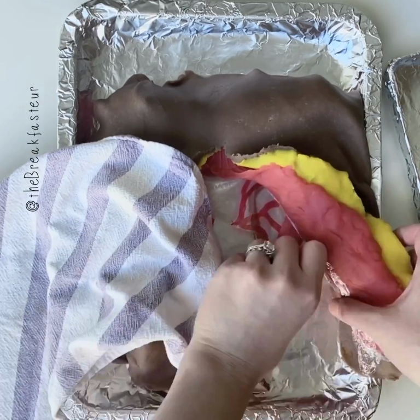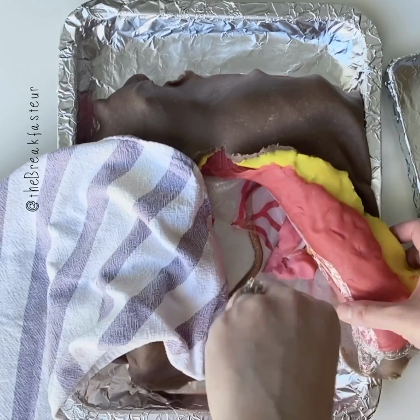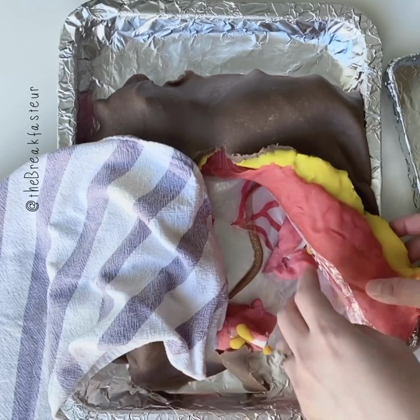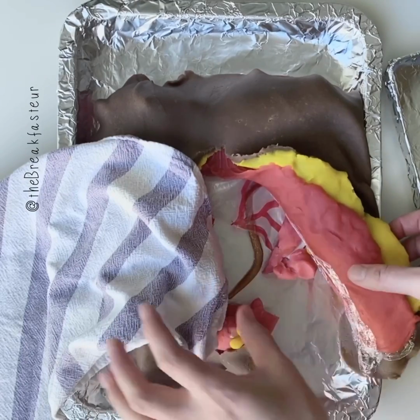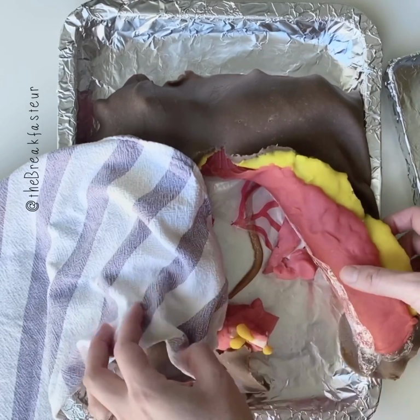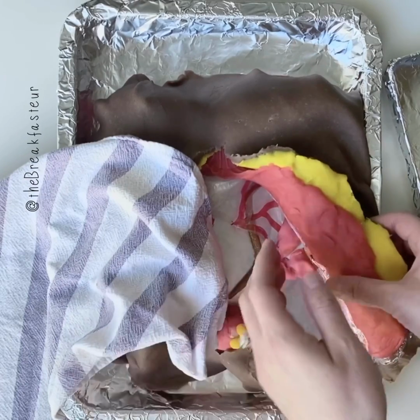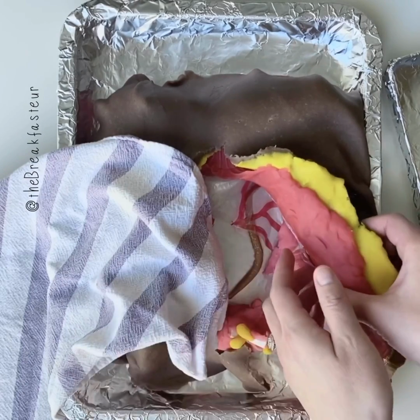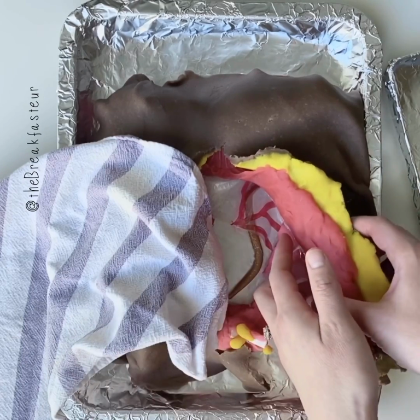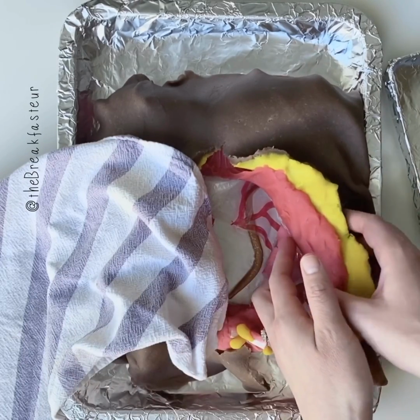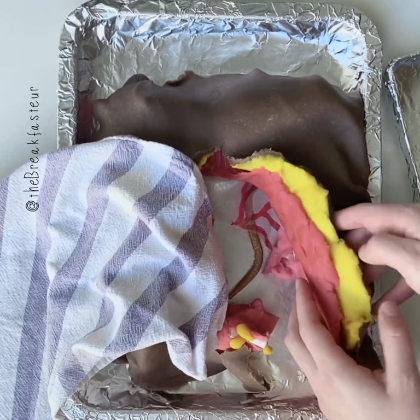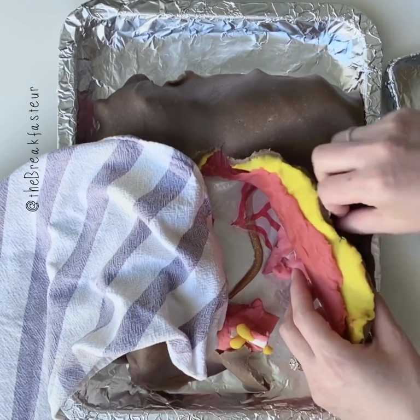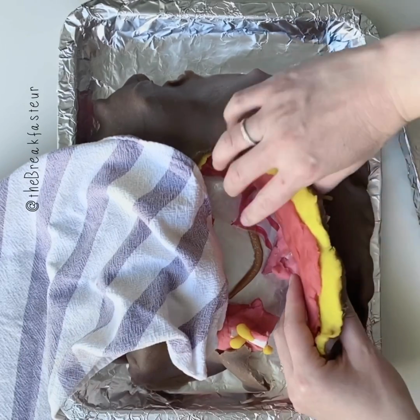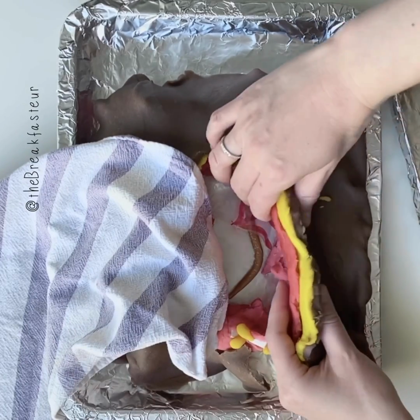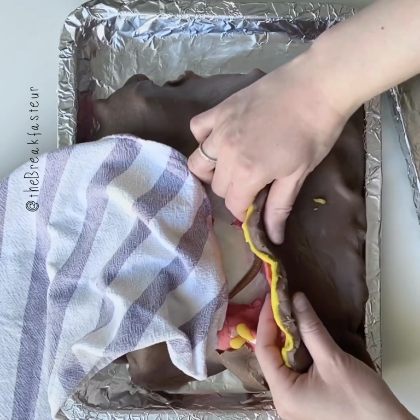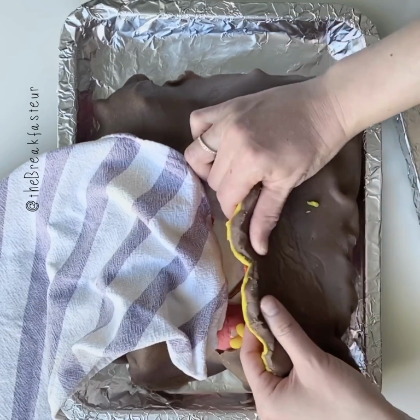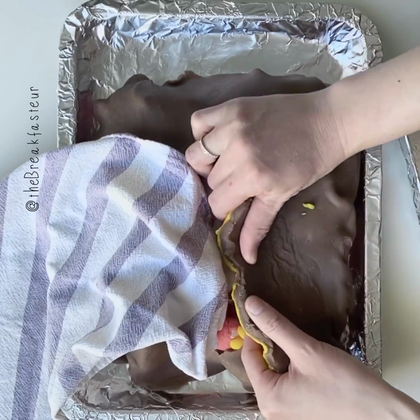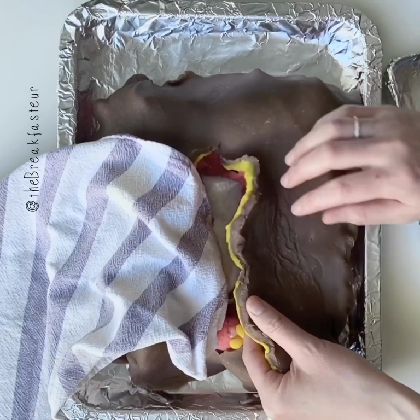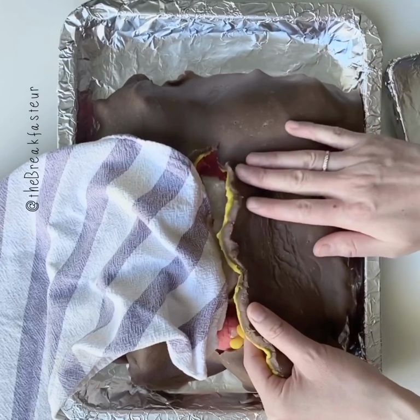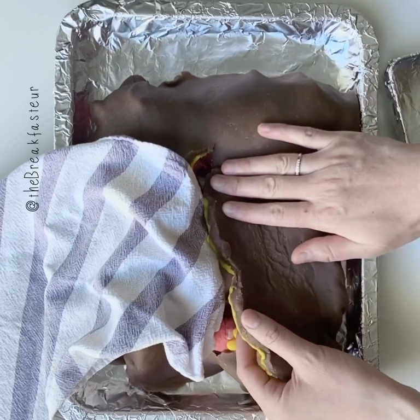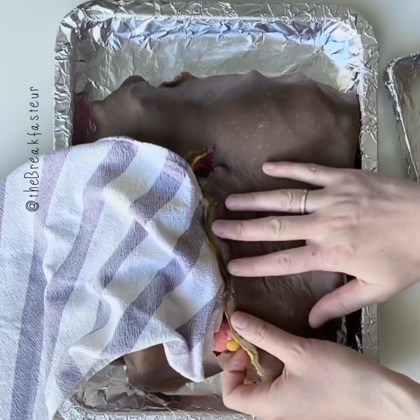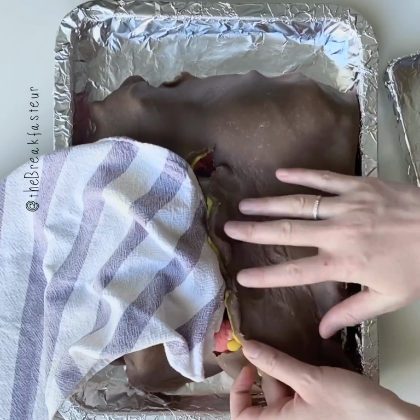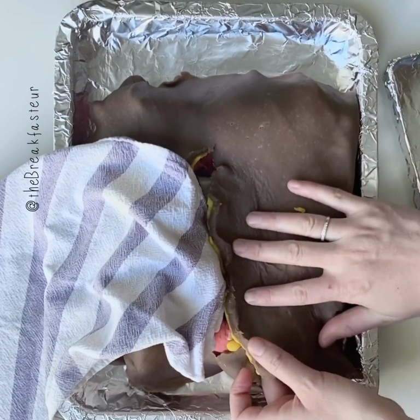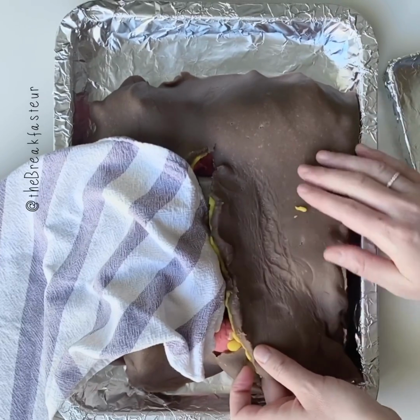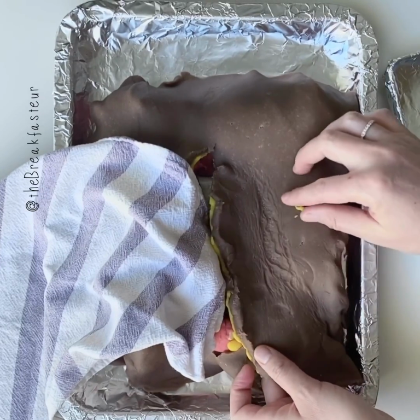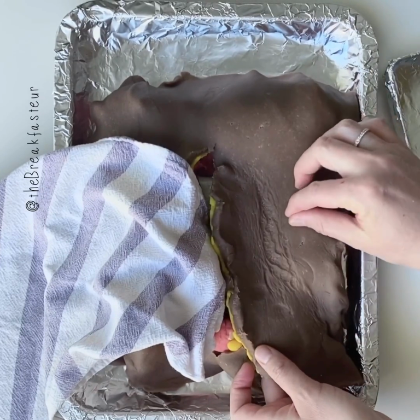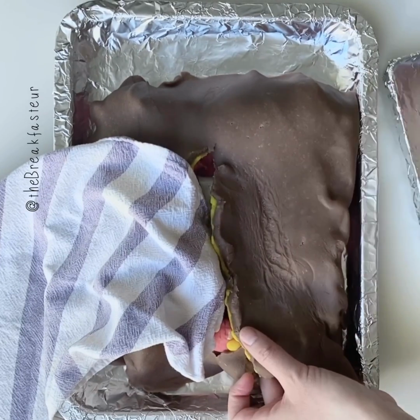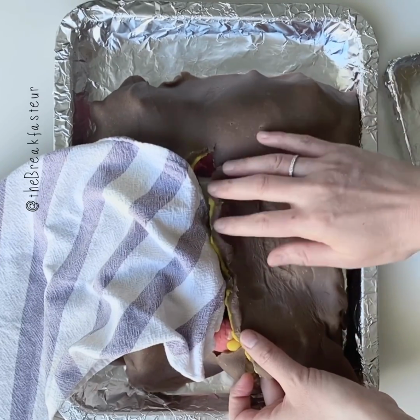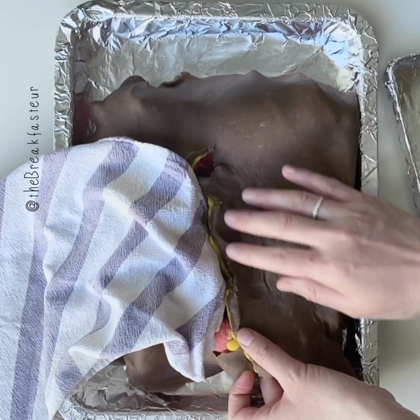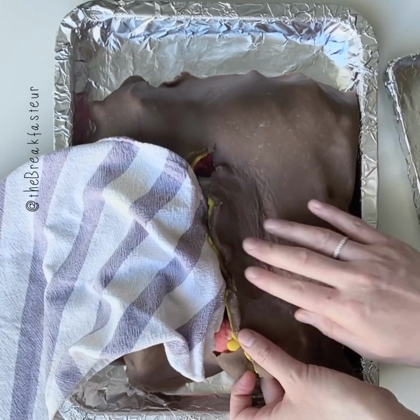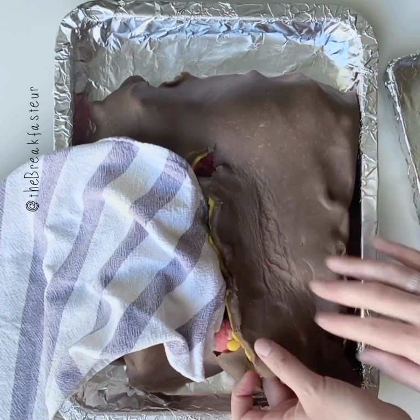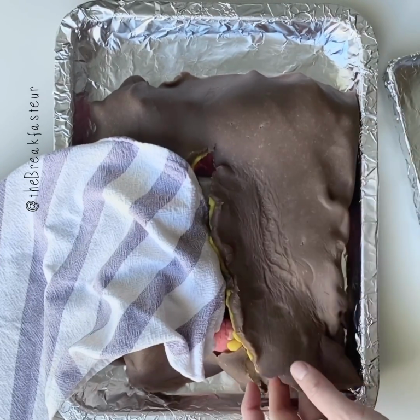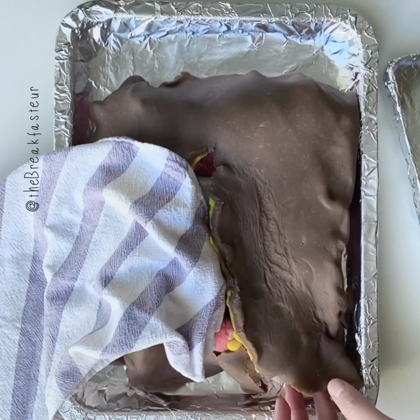We're going to make the stoma. So the stoma is the hole that's going to go on the outside here. We're going to move the opening so that they can poop out of here now.